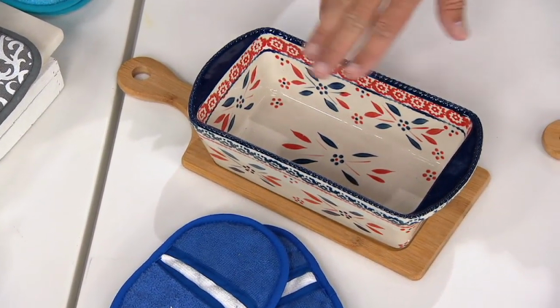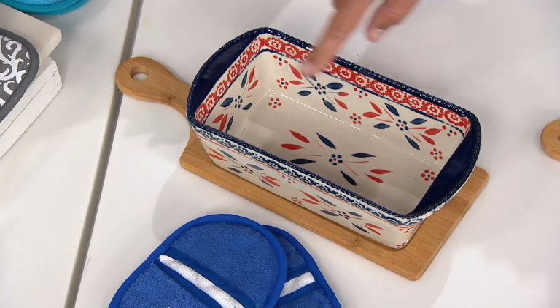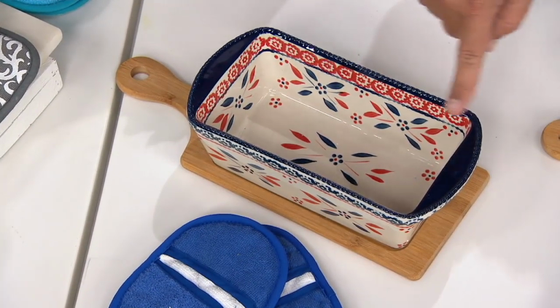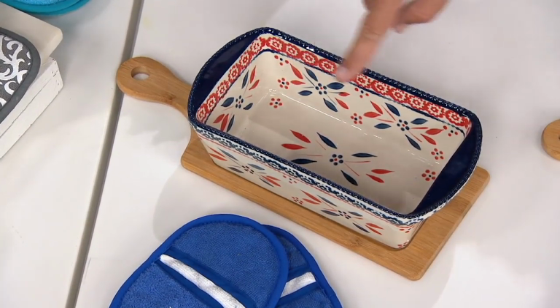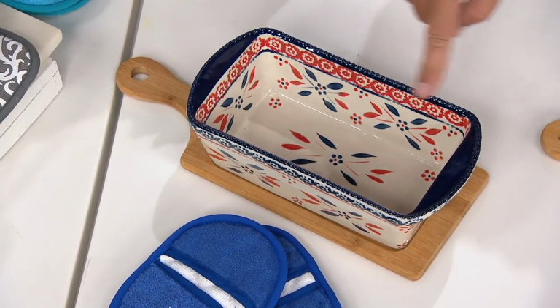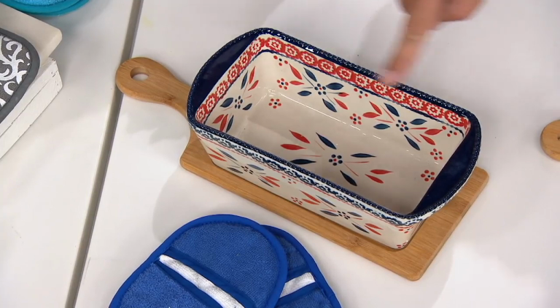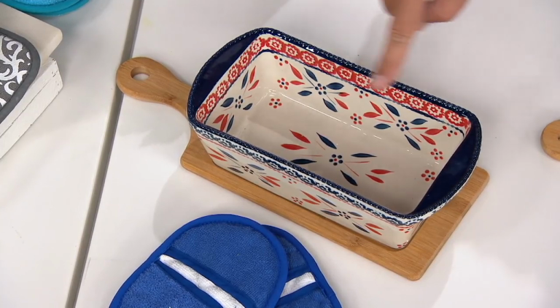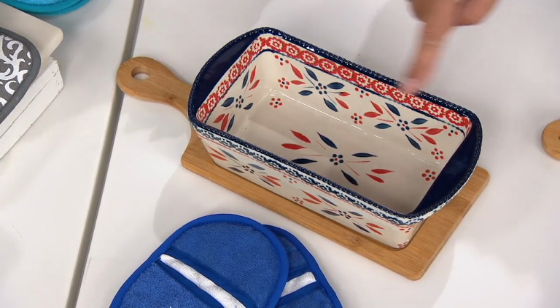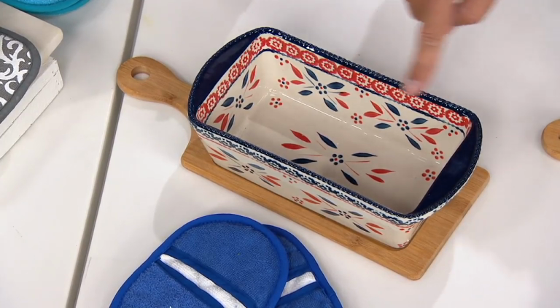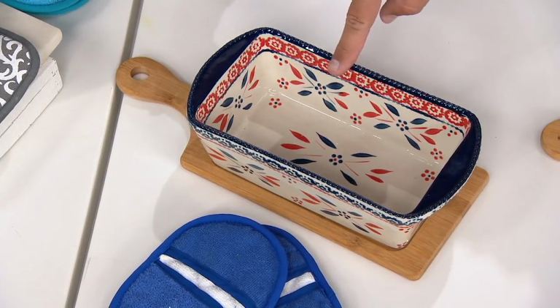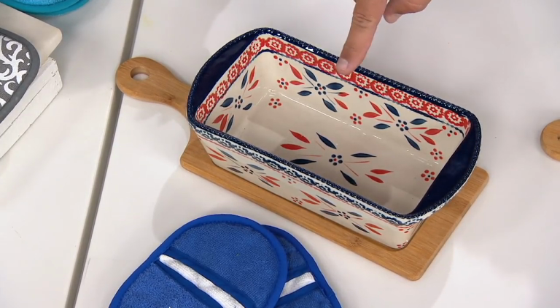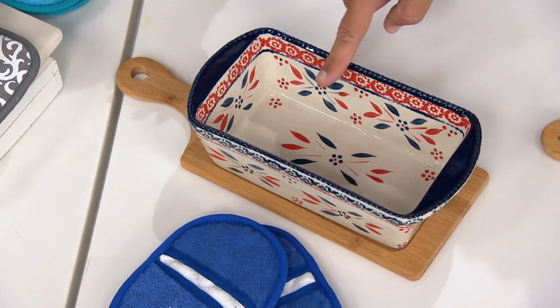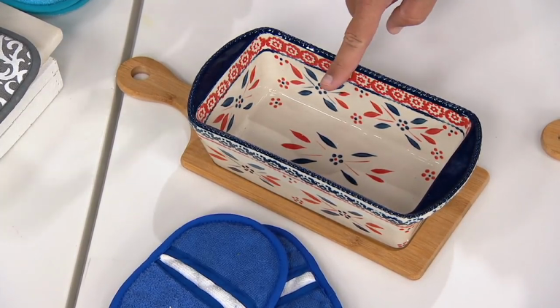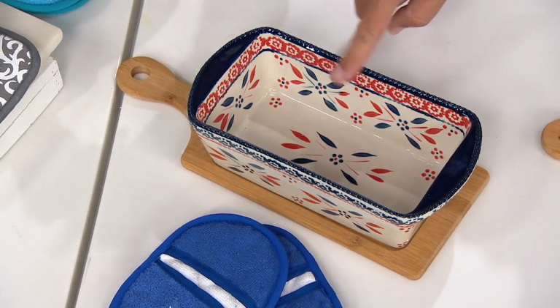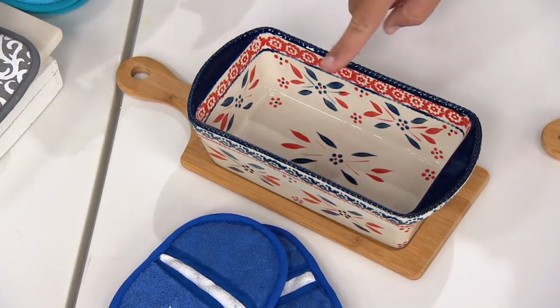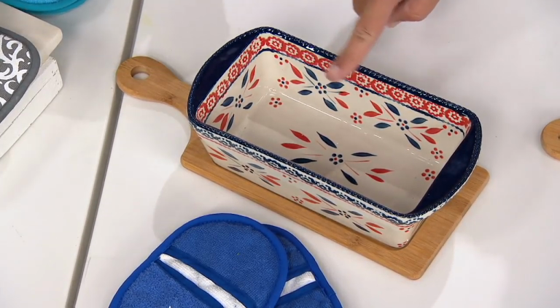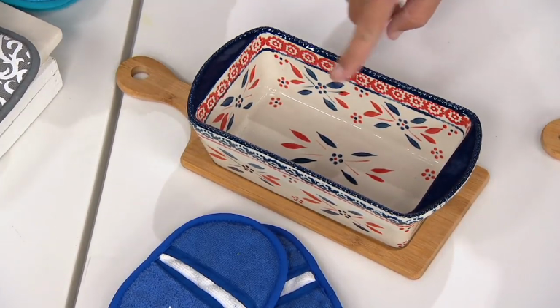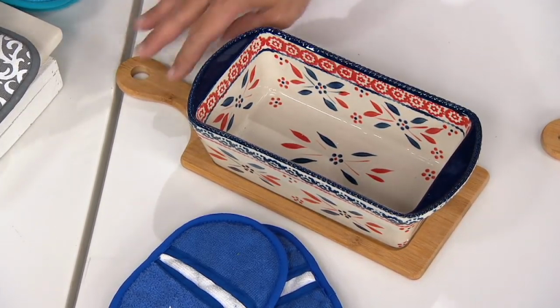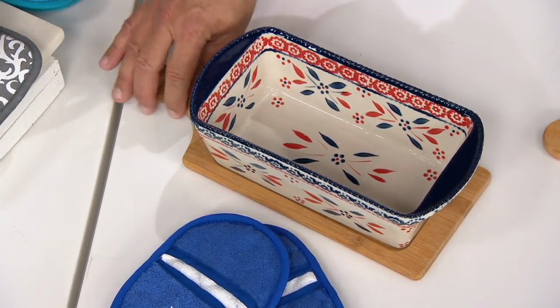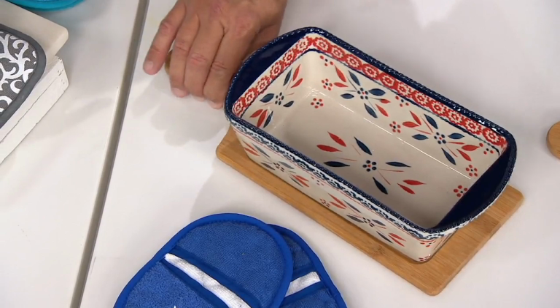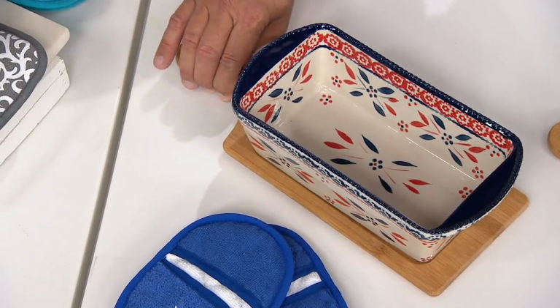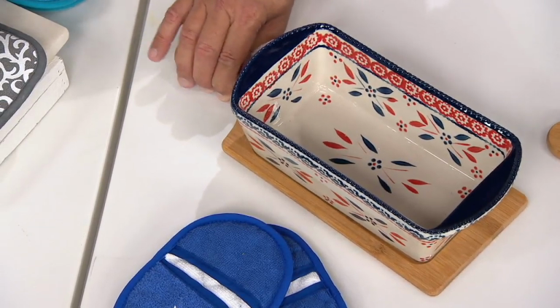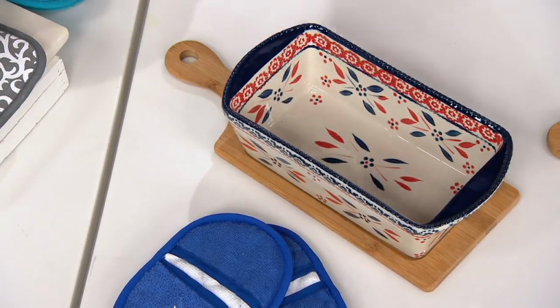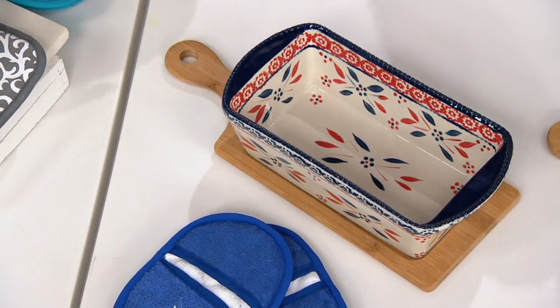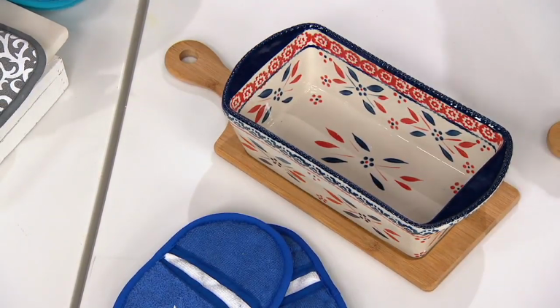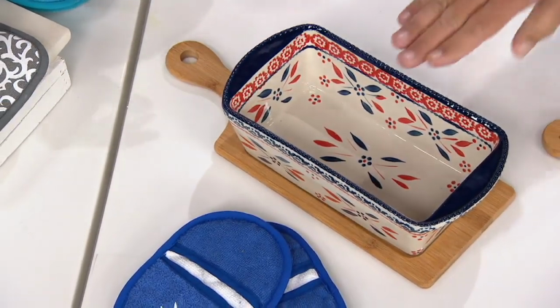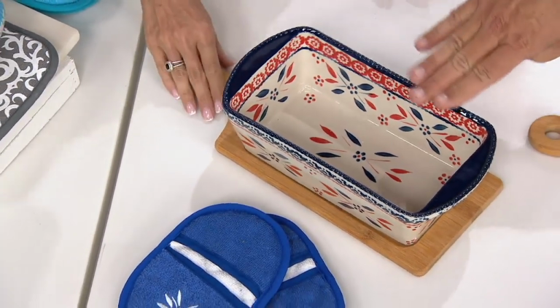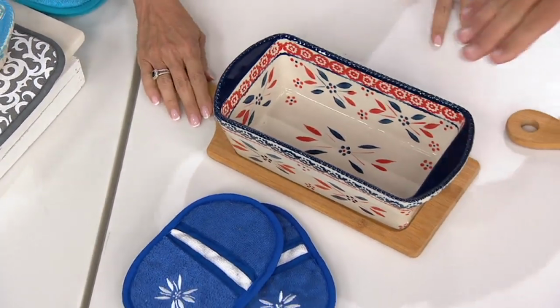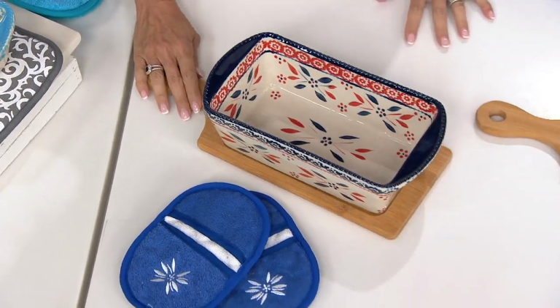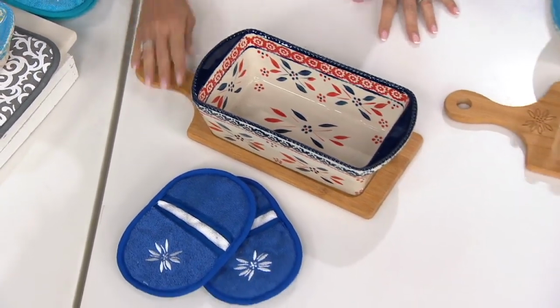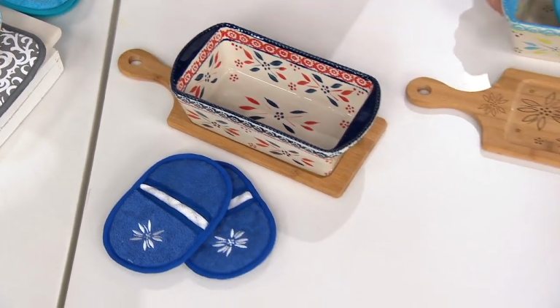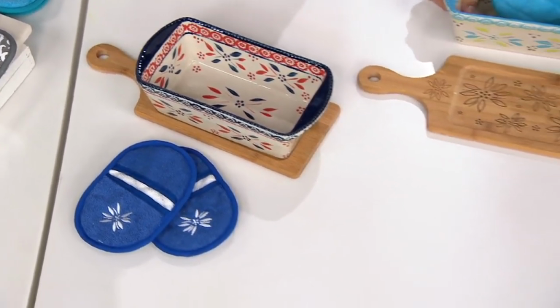Imagine filling this with fruit salad, potato salad, macaroni salad, baked beans — because you can put the baked beans in the oven and then carry them to the table on this board. Here is your Firework Fetti. This is Ocean Fetti.